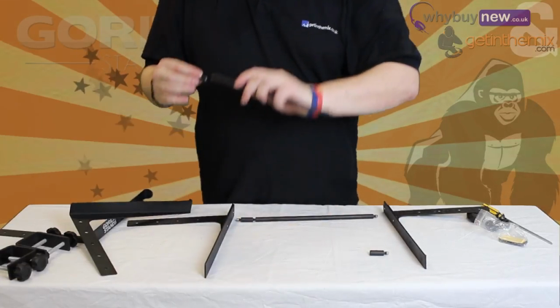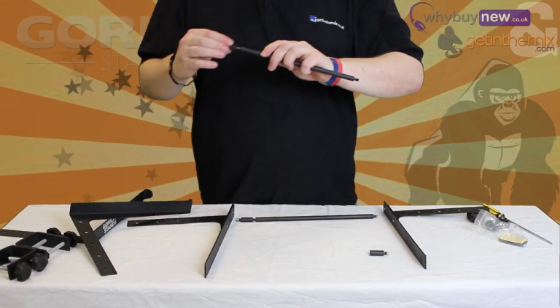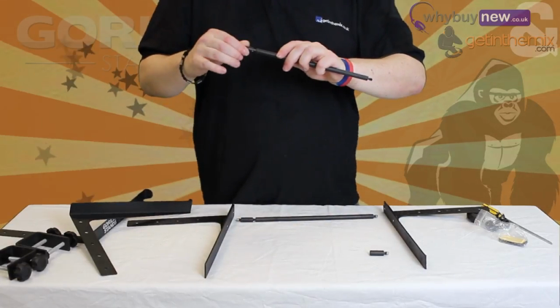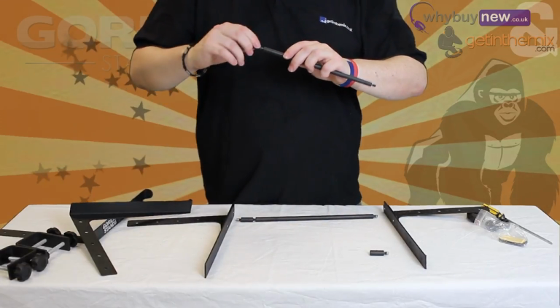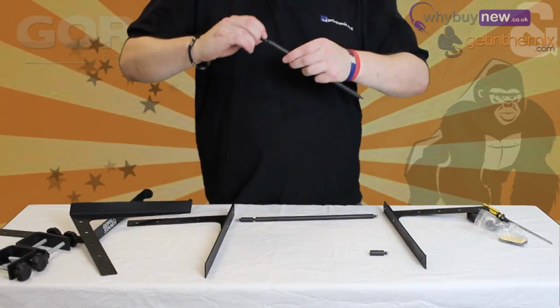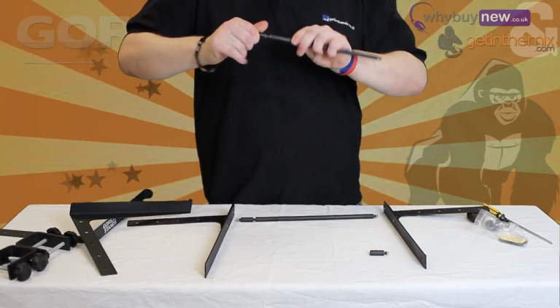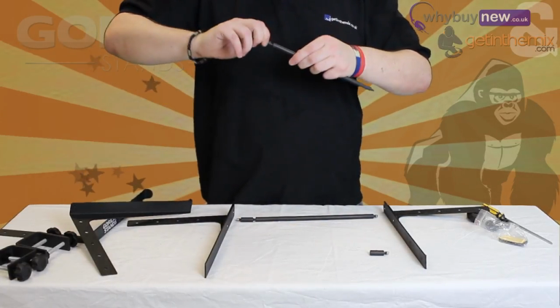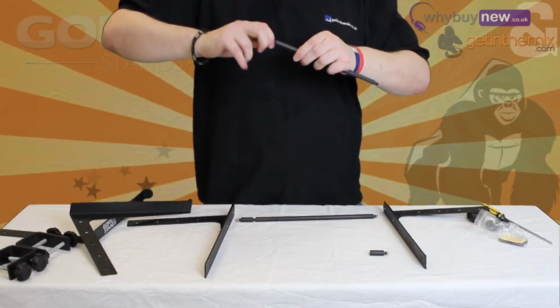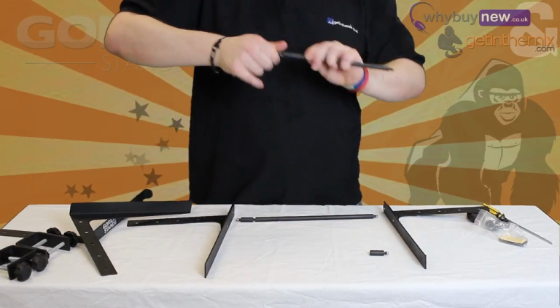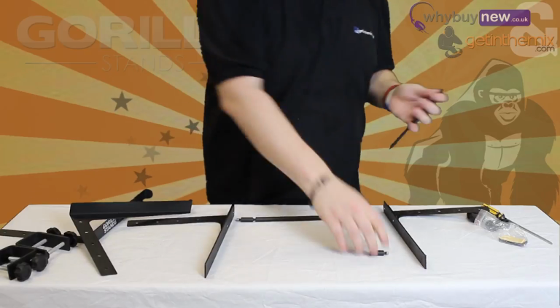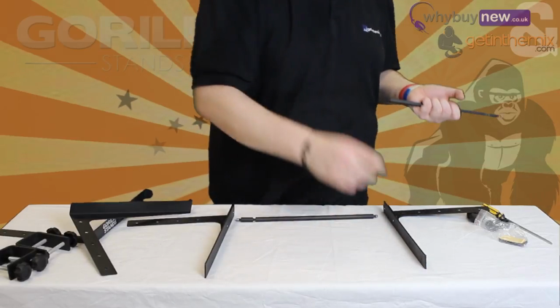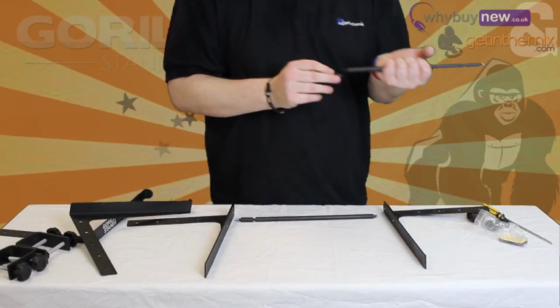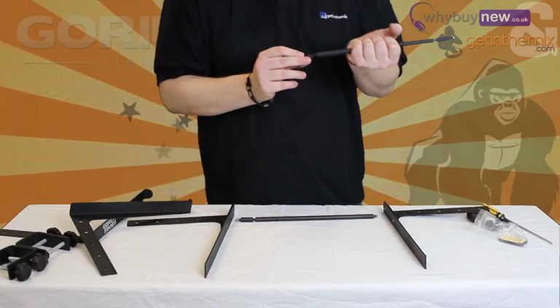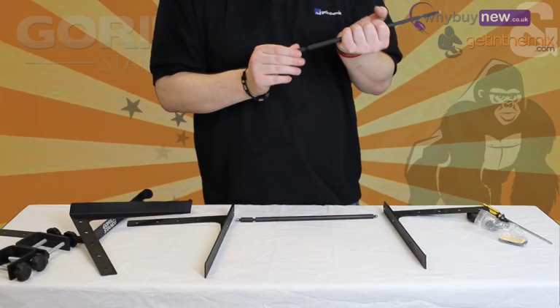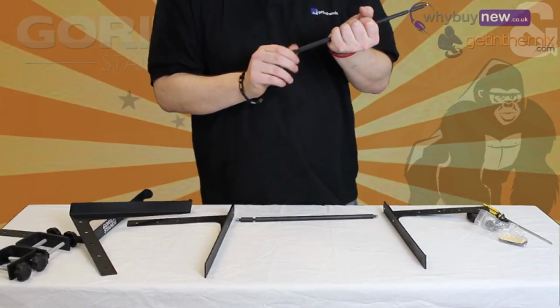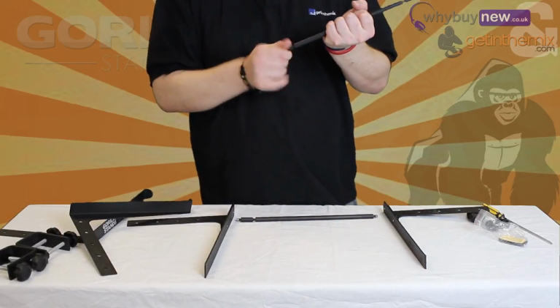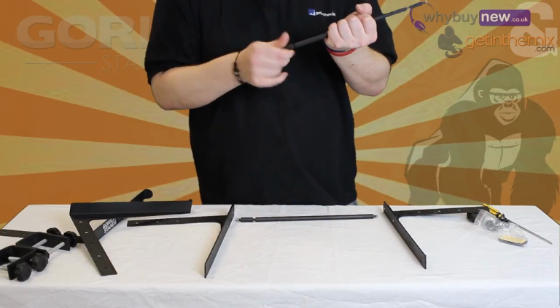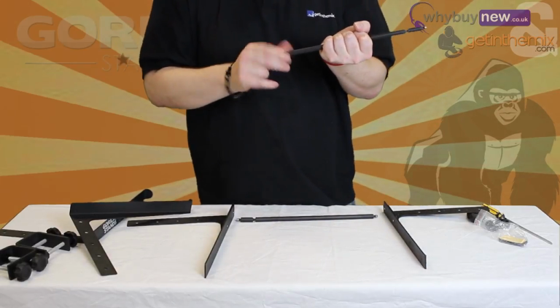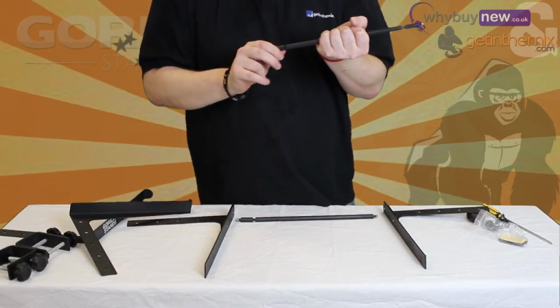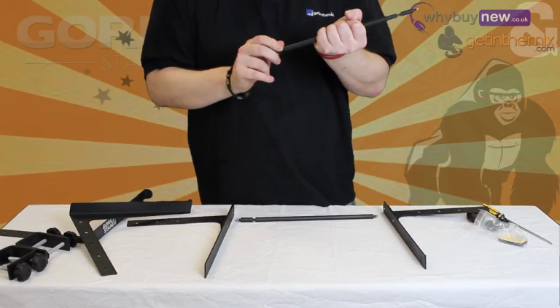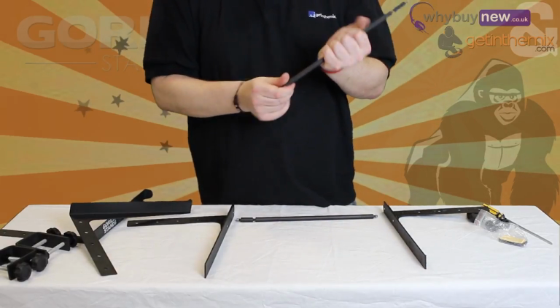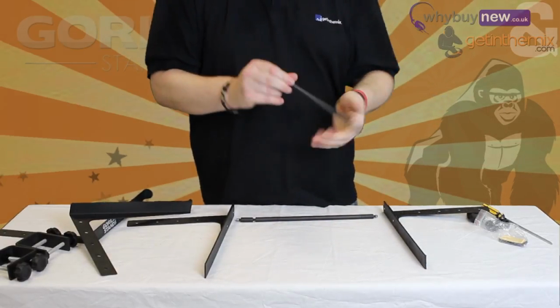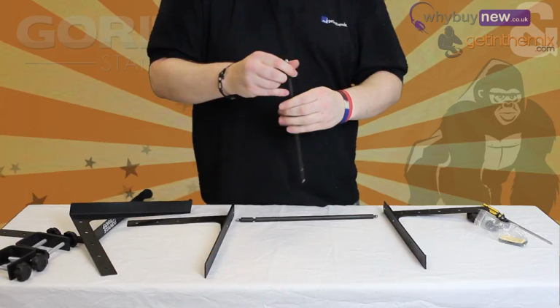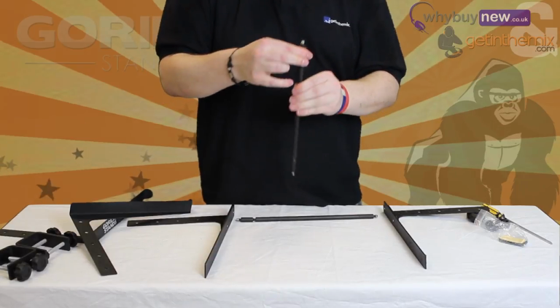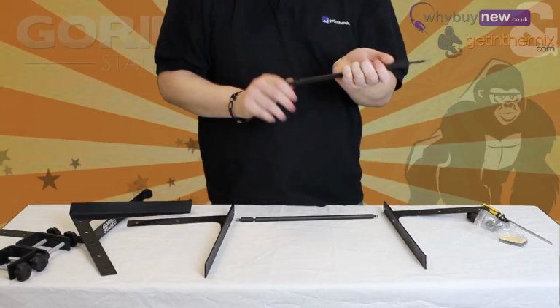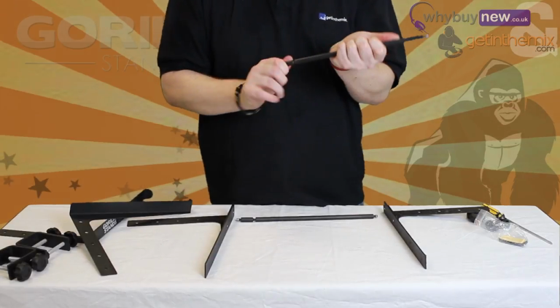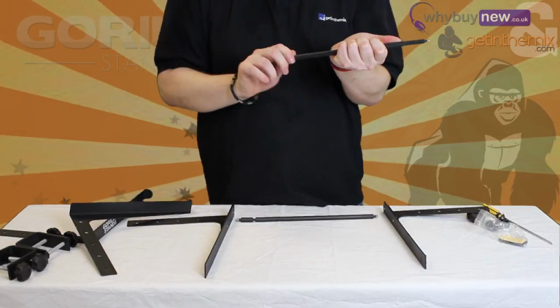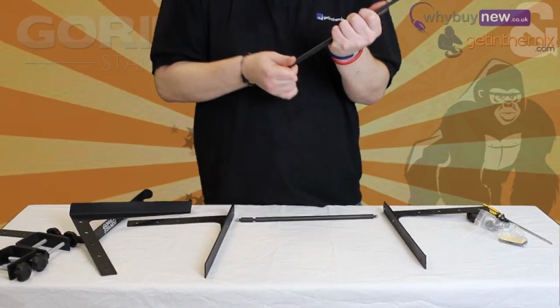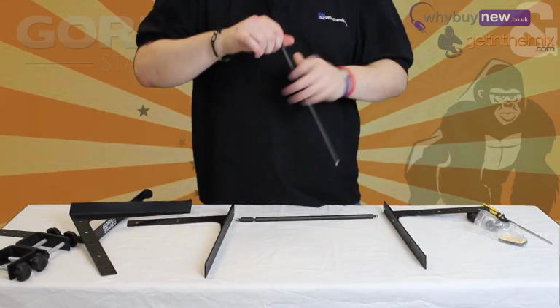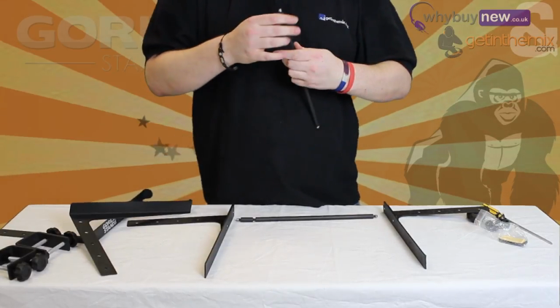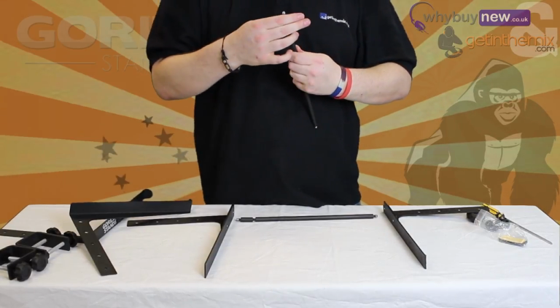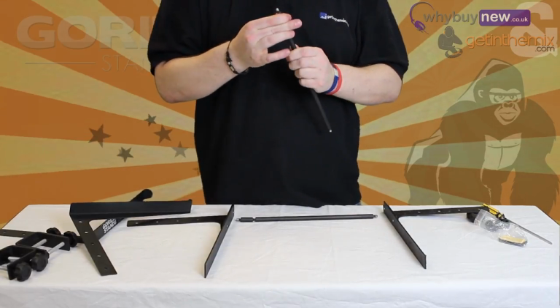The height of your stand is adjustable depending on where you place the bars and the laptop platform. Pre-cut holes in the legs and platform allow you to choose which height is most suitable for your purposes. In this video we will be using the lowest standard height.